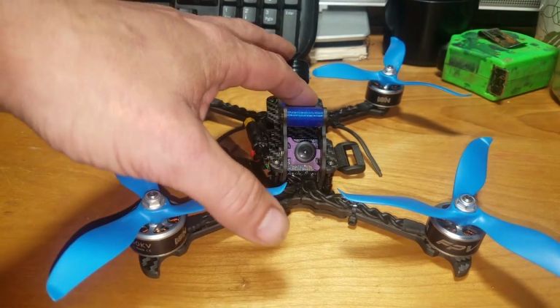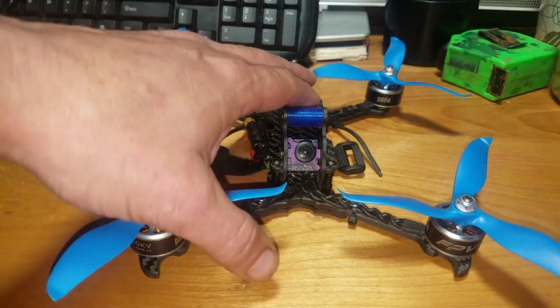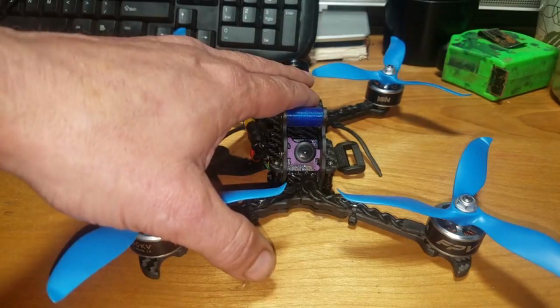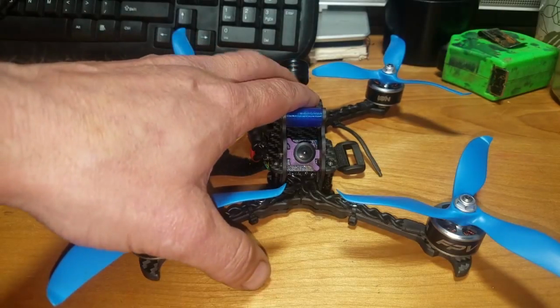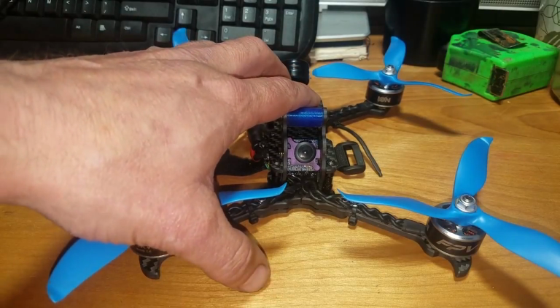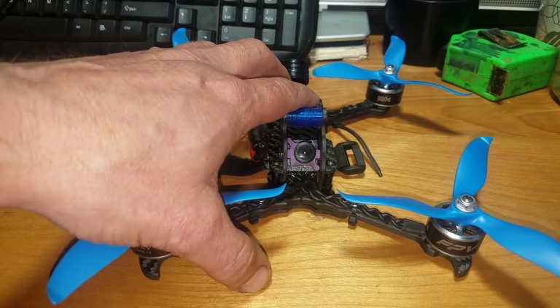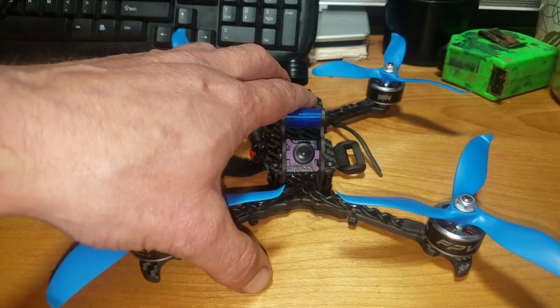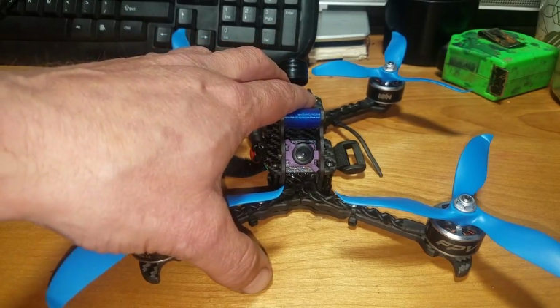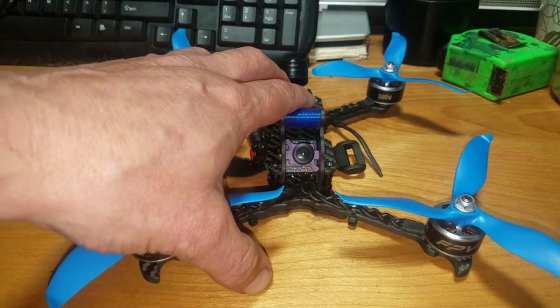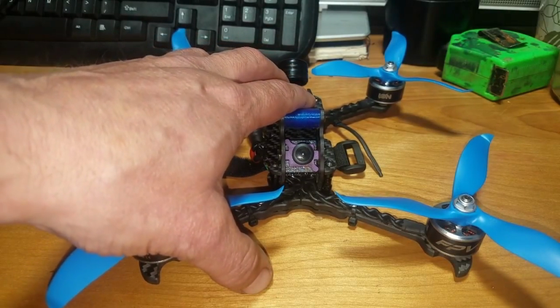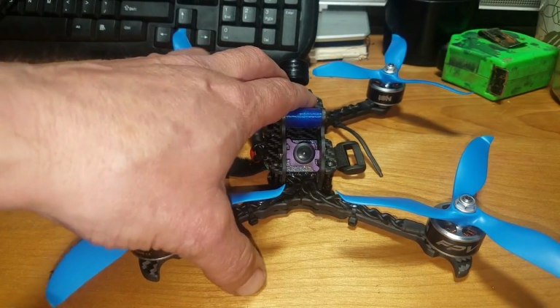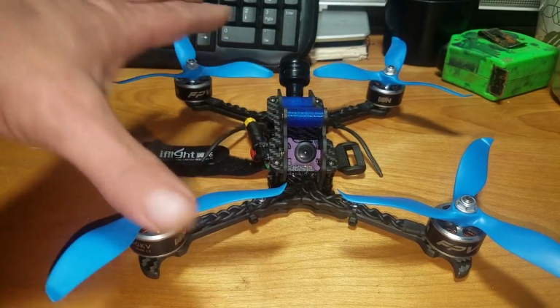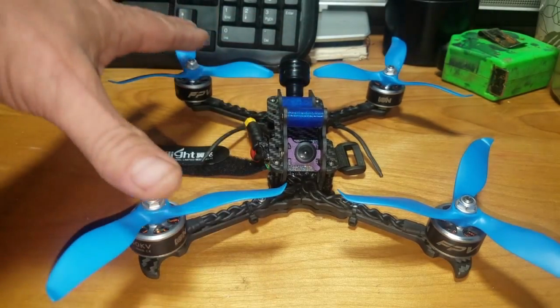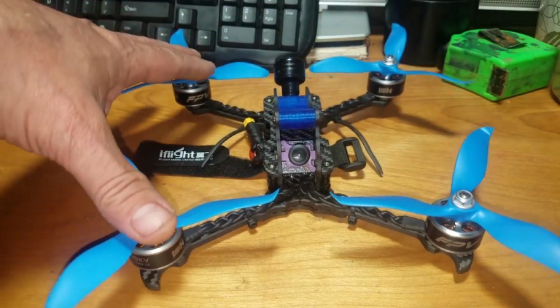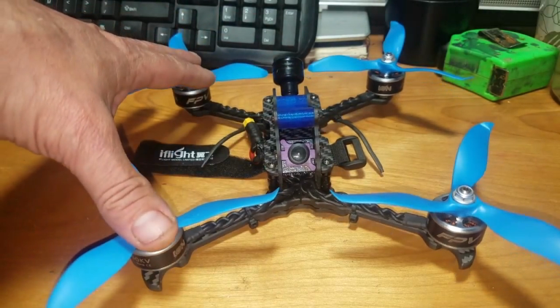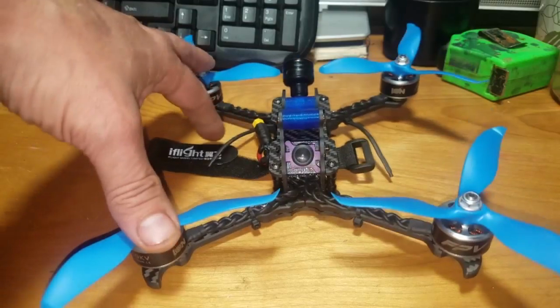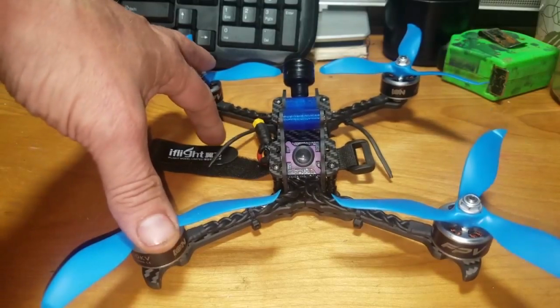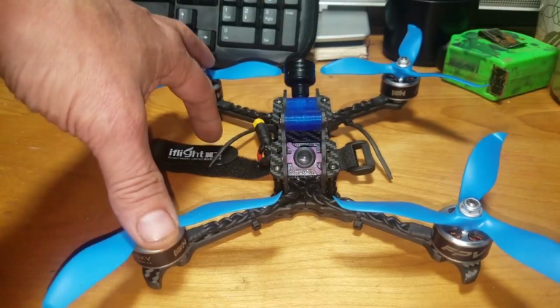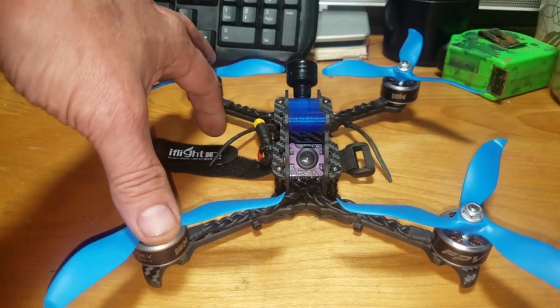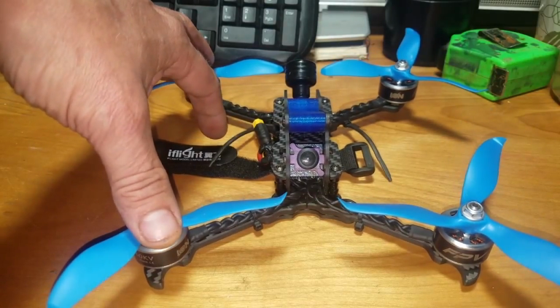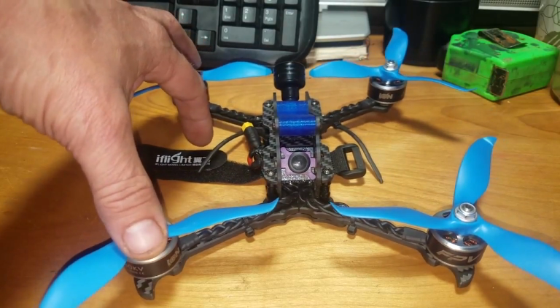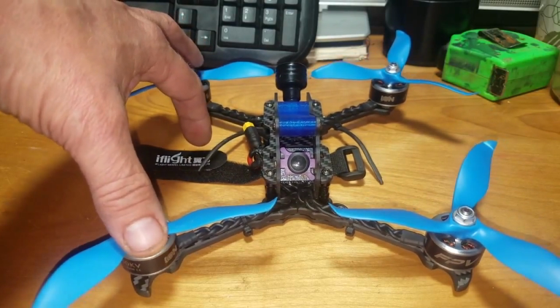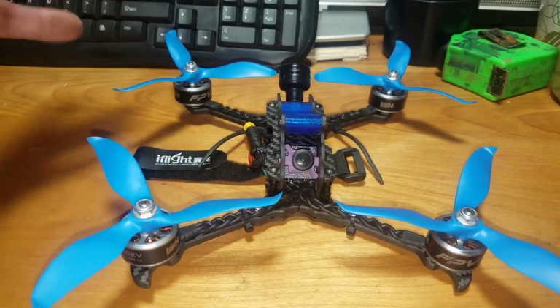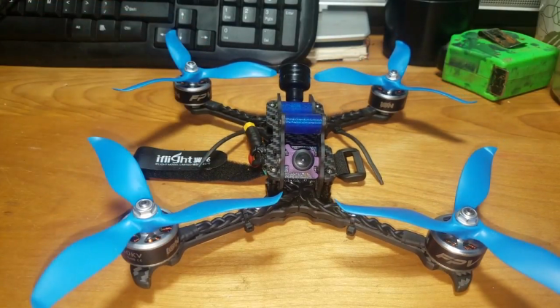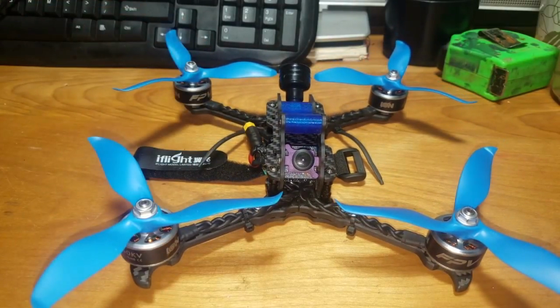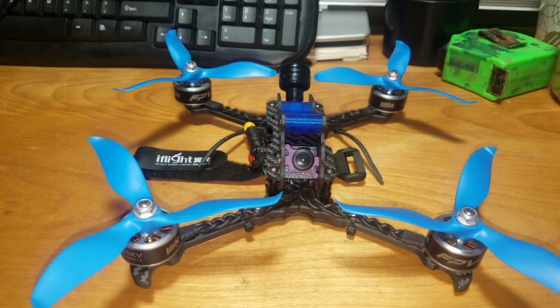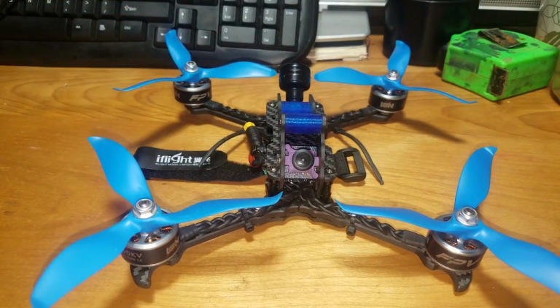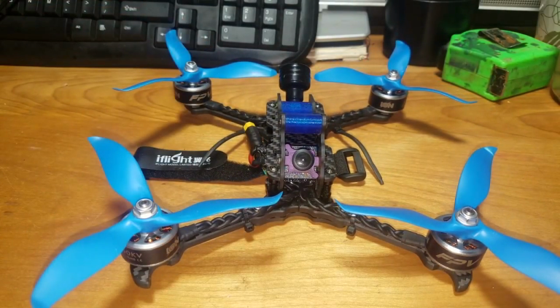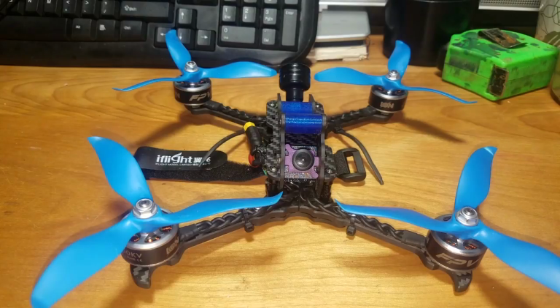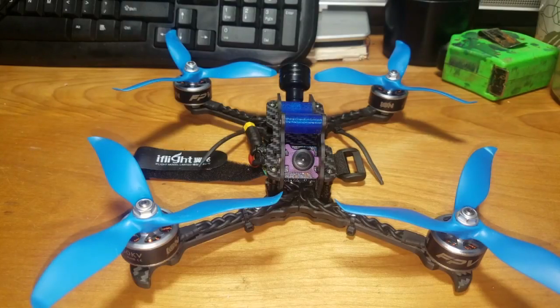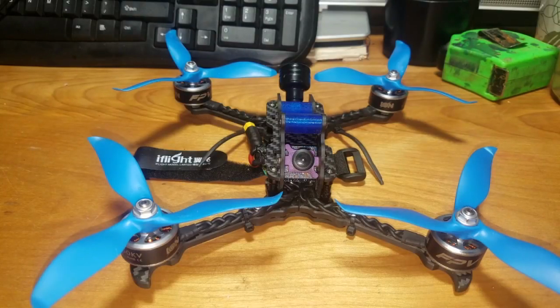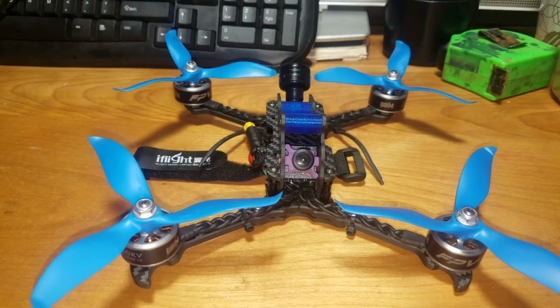Without the motors and props, with all the electronics, it came out to about 103 grams total. Add another 125 grams for the motors and props, and you're looking at a craft around 300 grams all built.